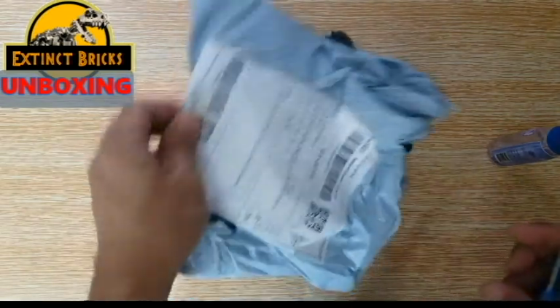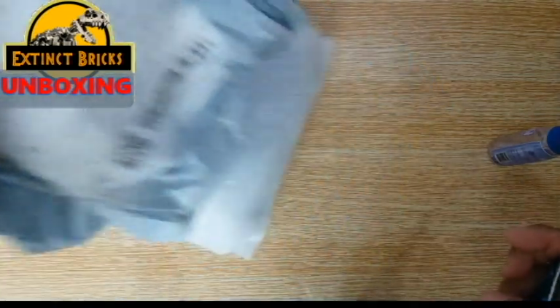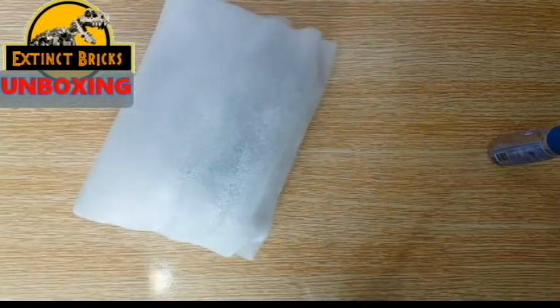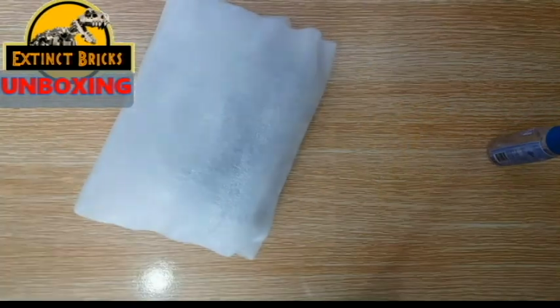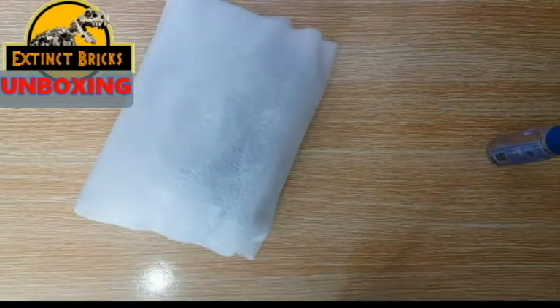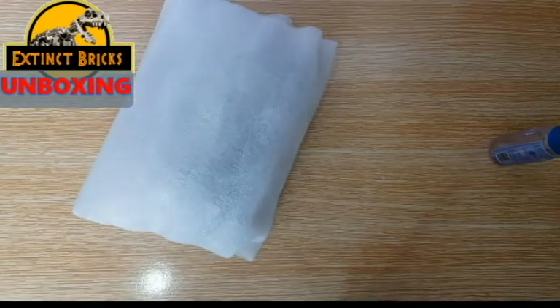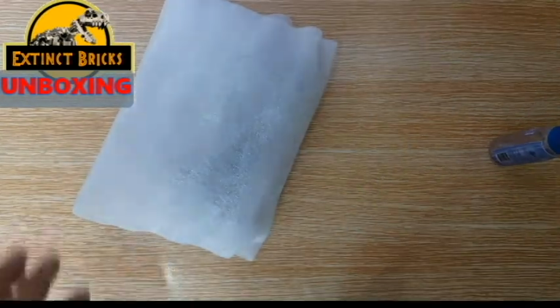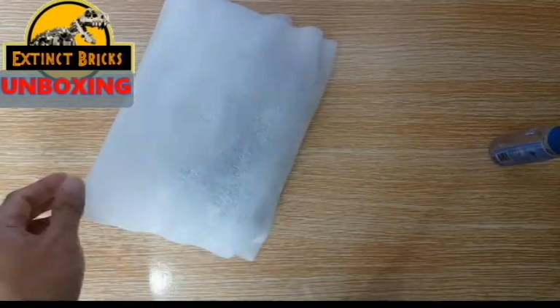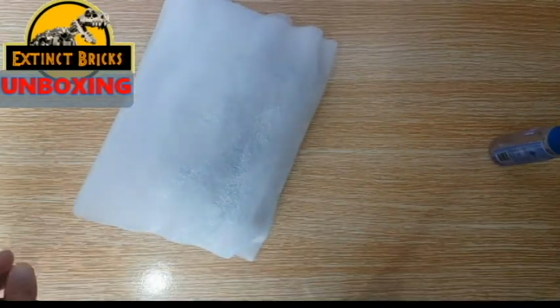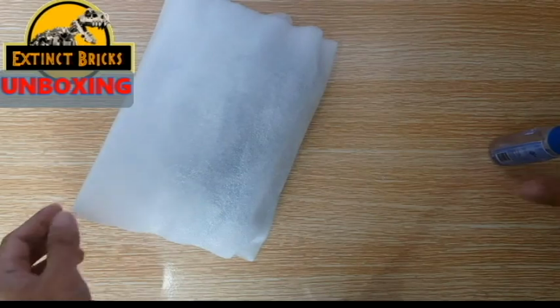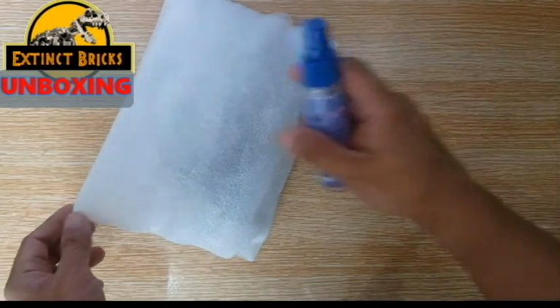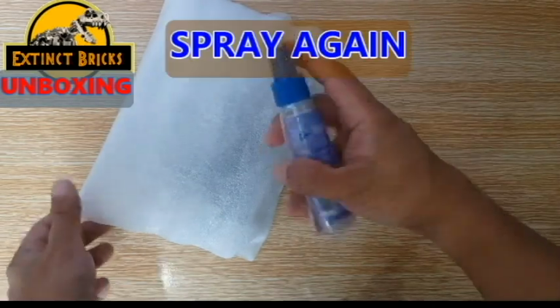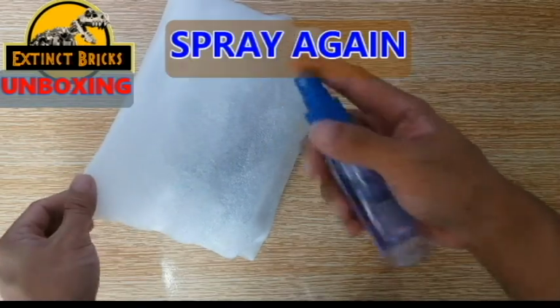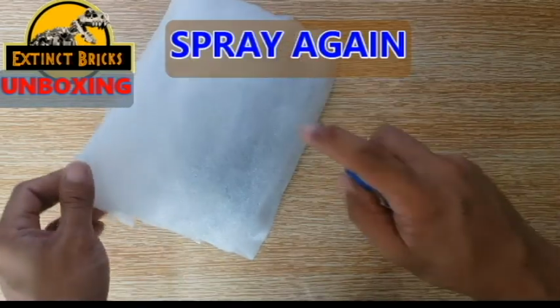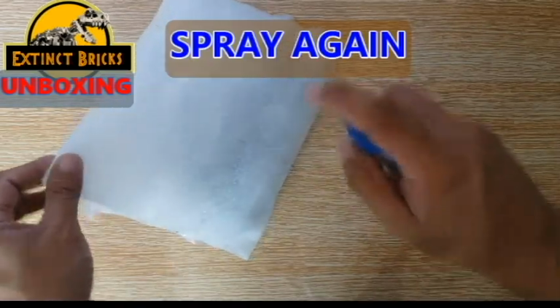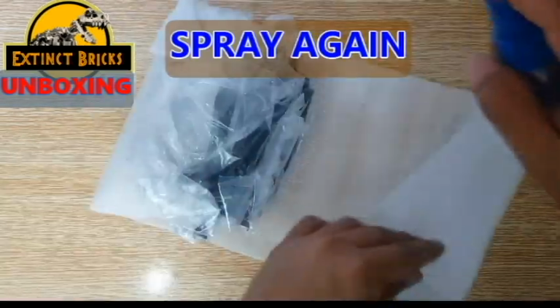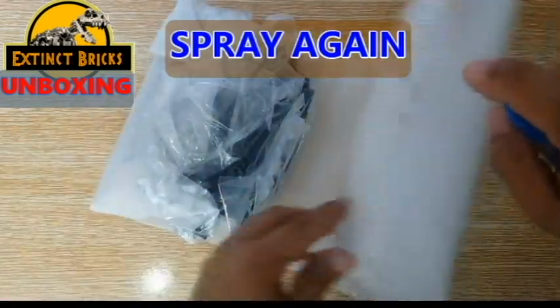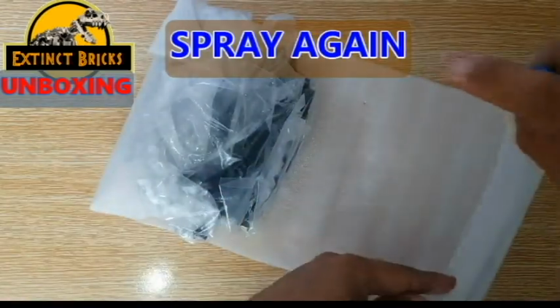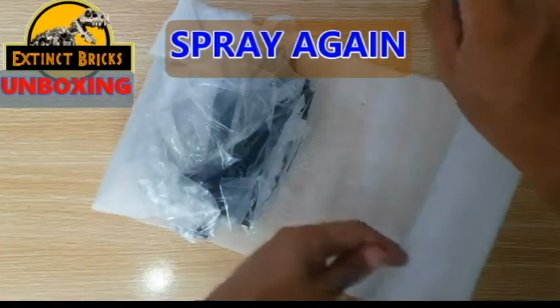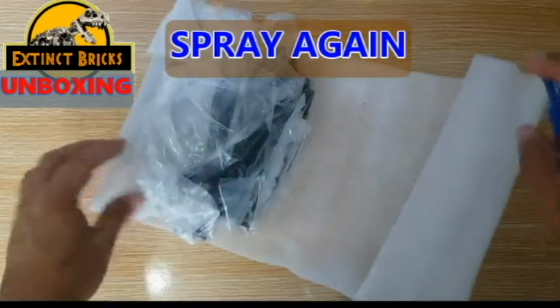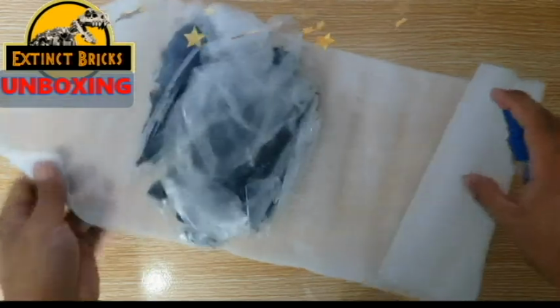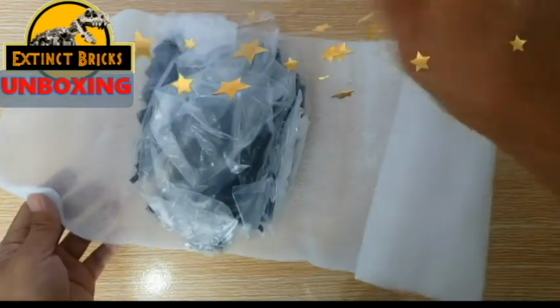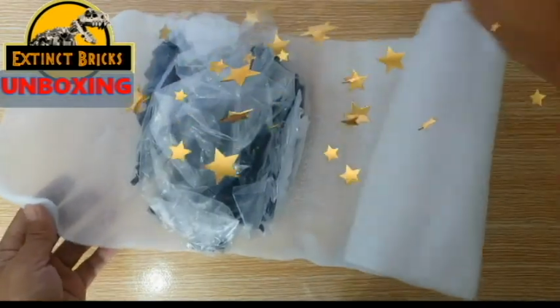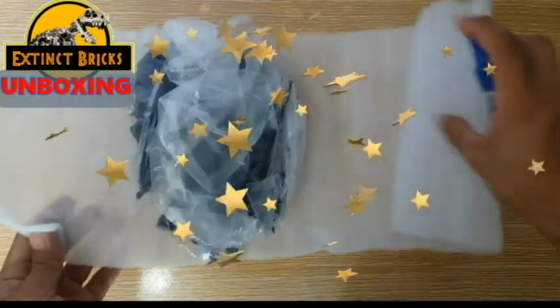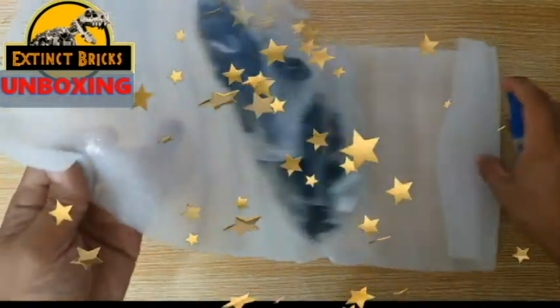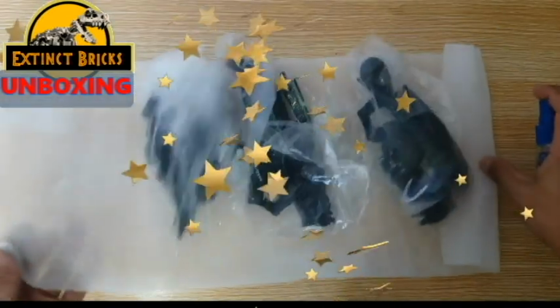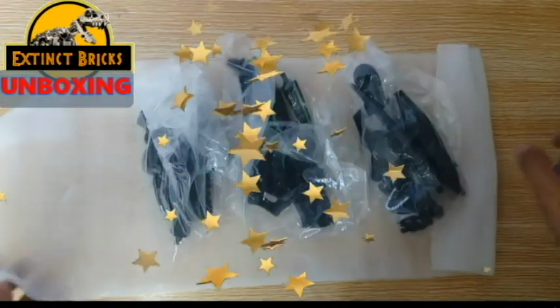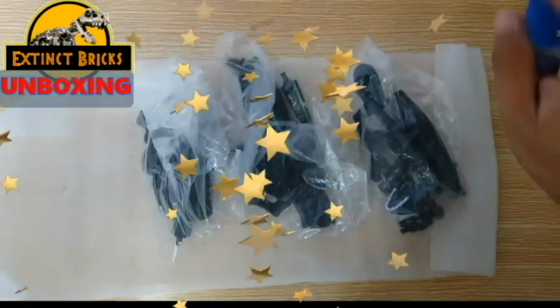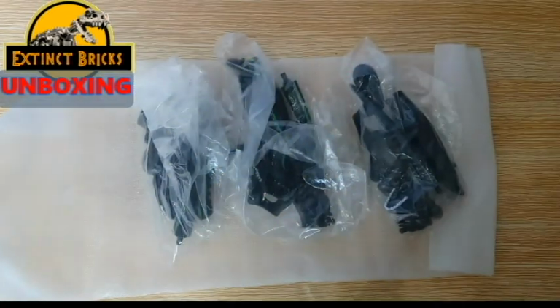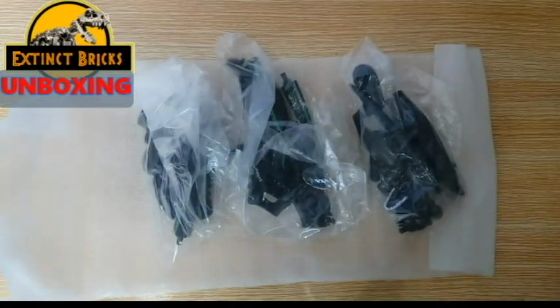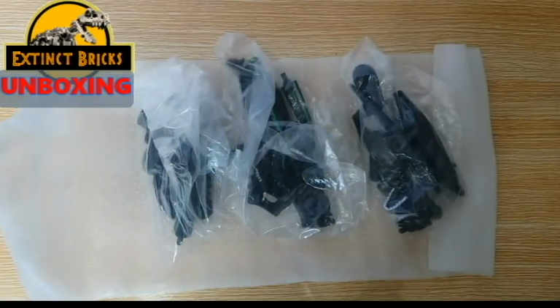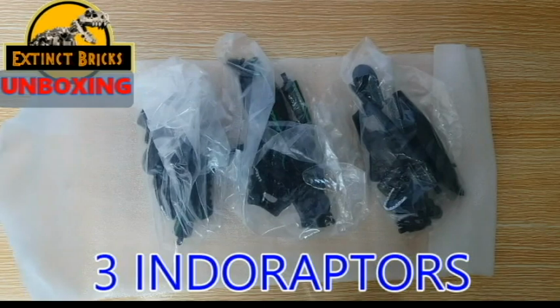Cut all the way through and then slide off the contents. Put it on the table and then put some more alcohol. And there you have it! We have one, two, and three!